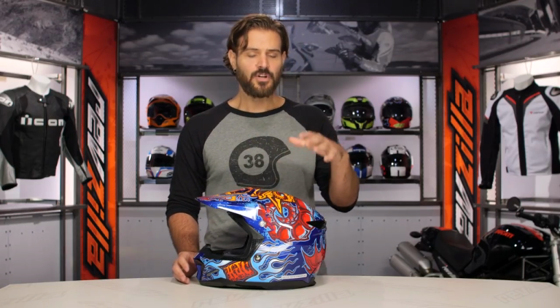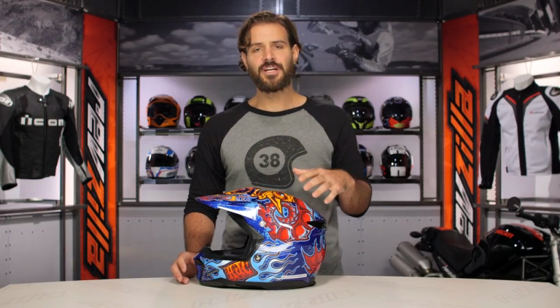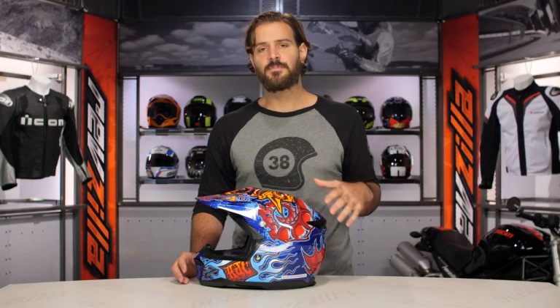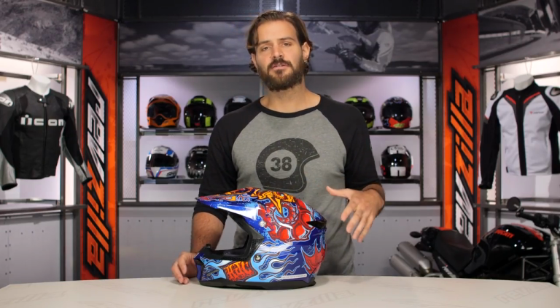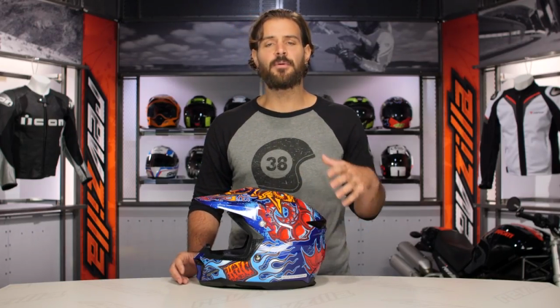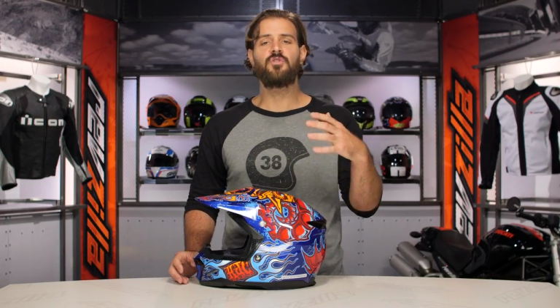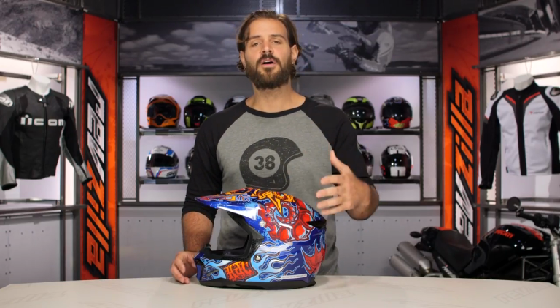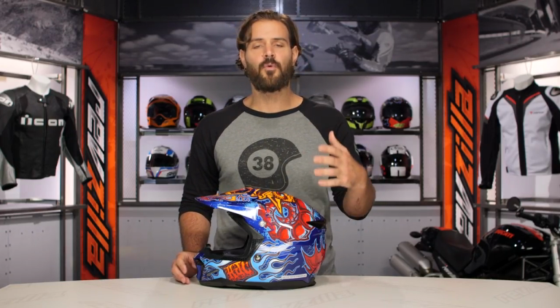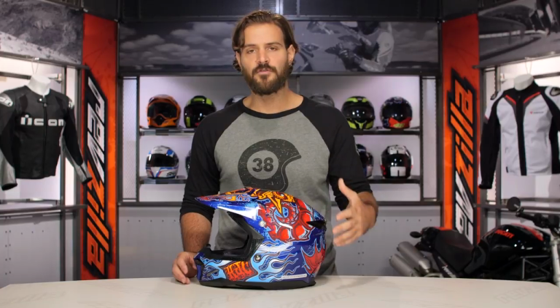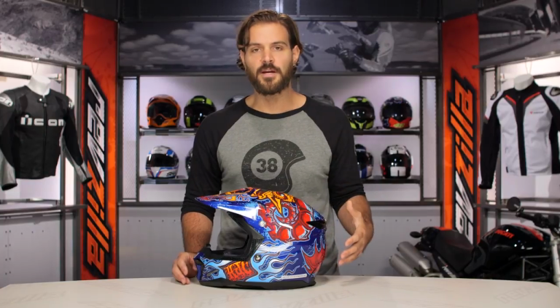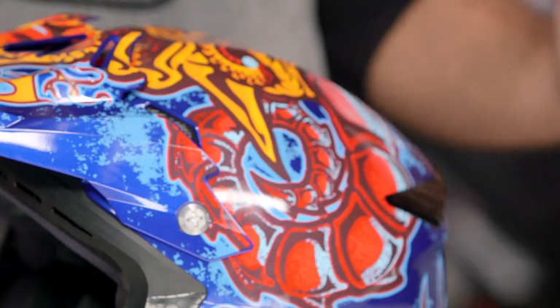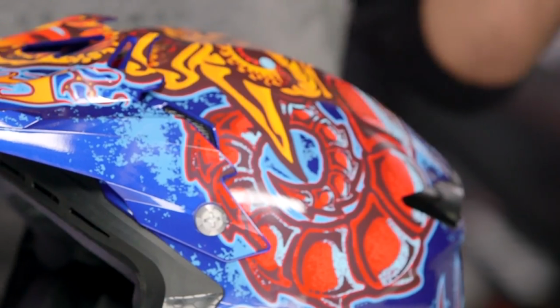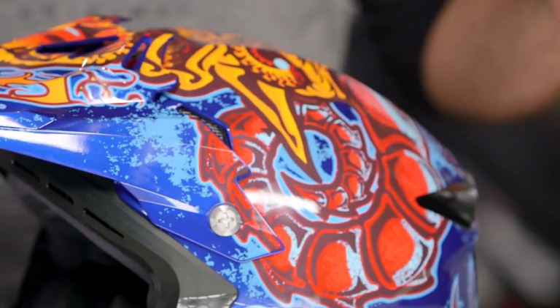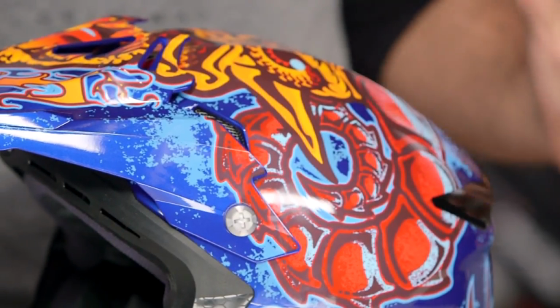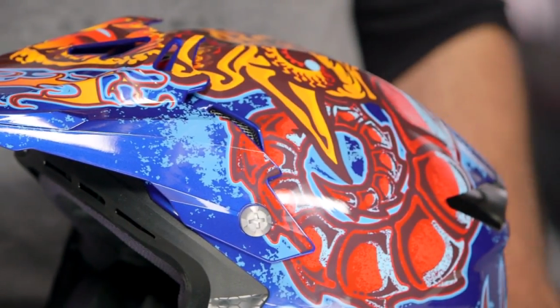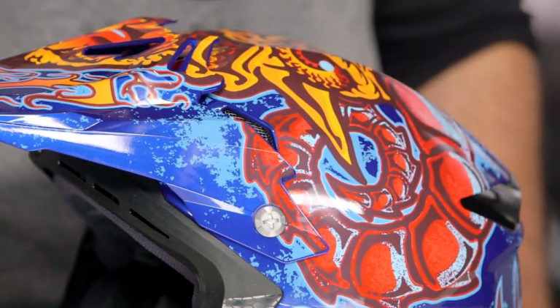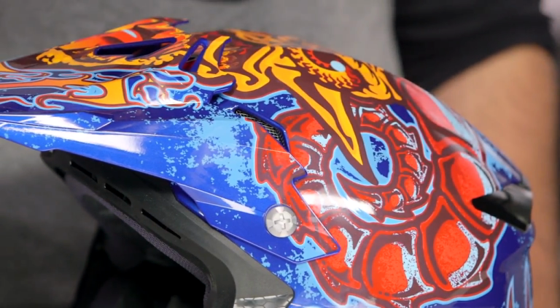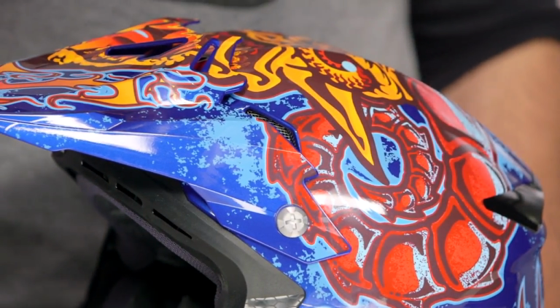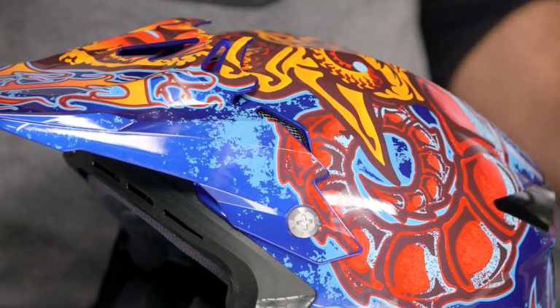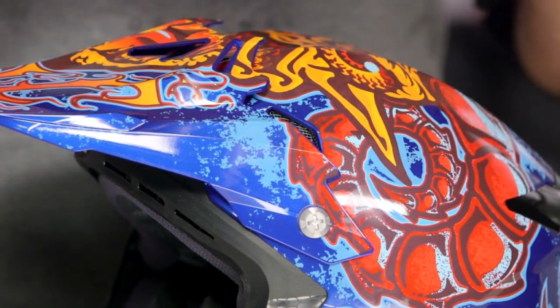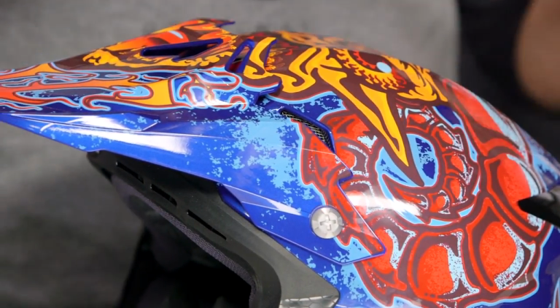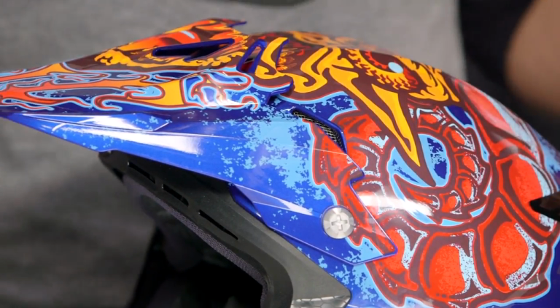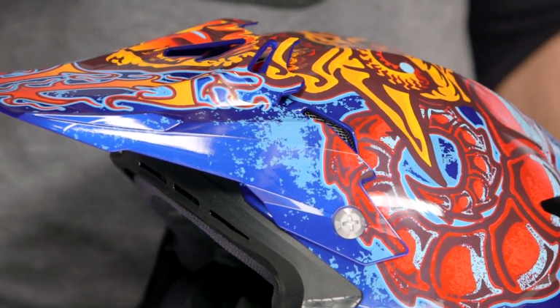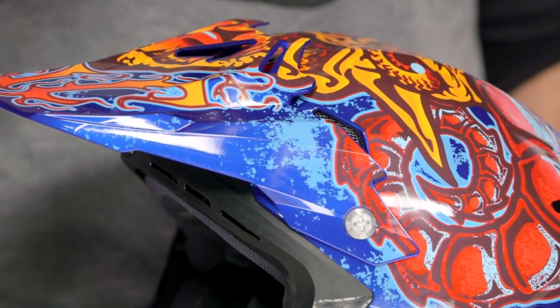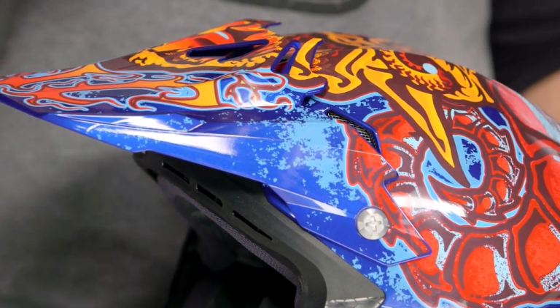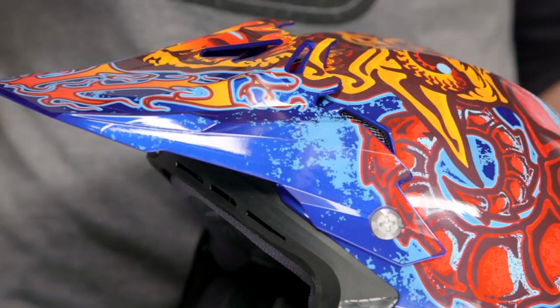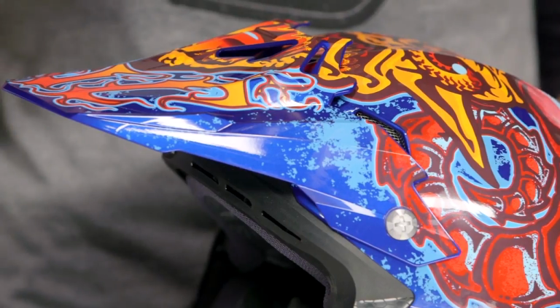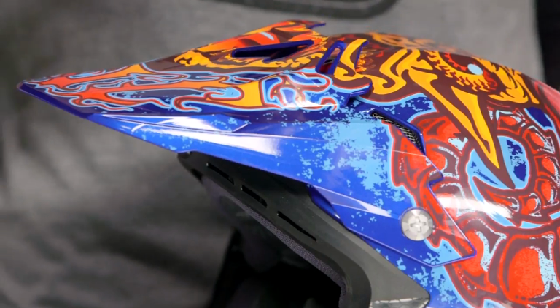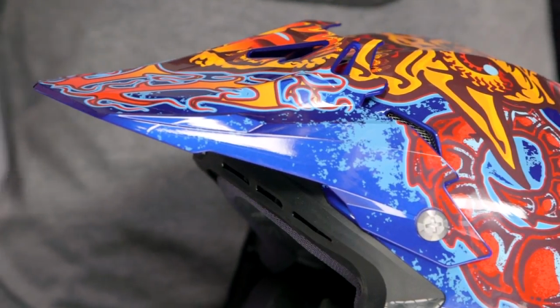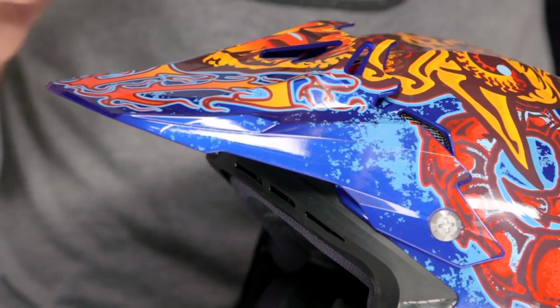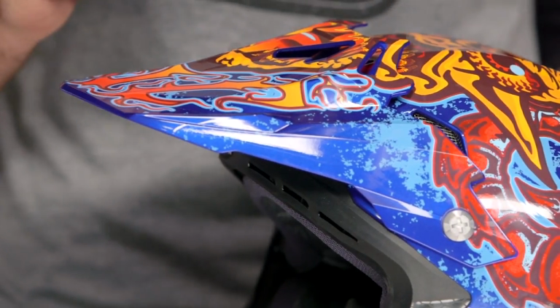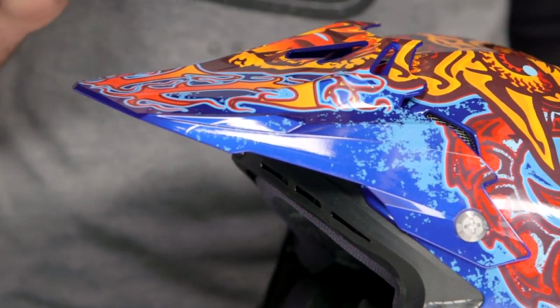When you're looking at this particular helmet, if you want more information, we do have a detailed breakdown. Make sure to check it out and watch all the nitty gritty on the CLX7 if you're not already familiar with it.